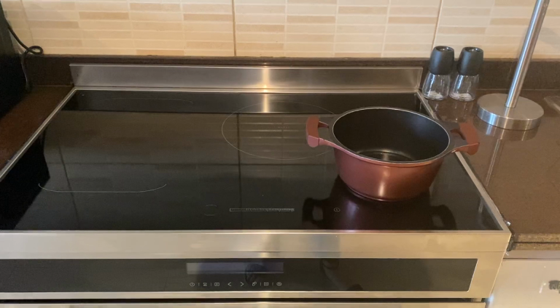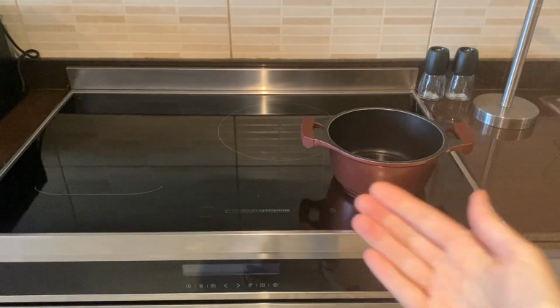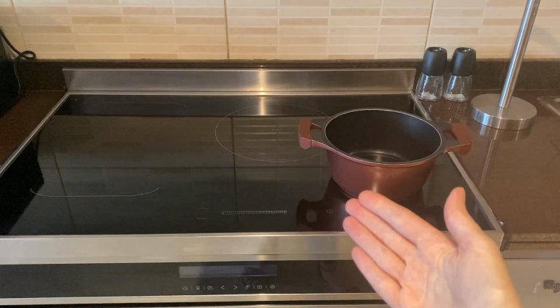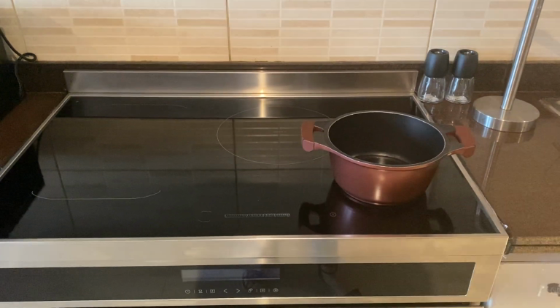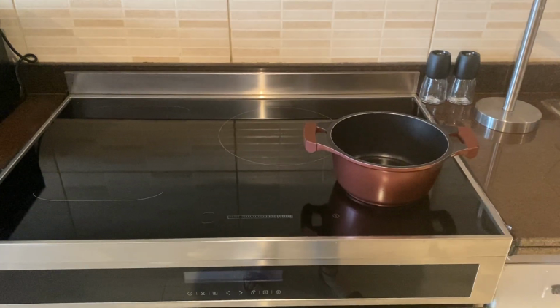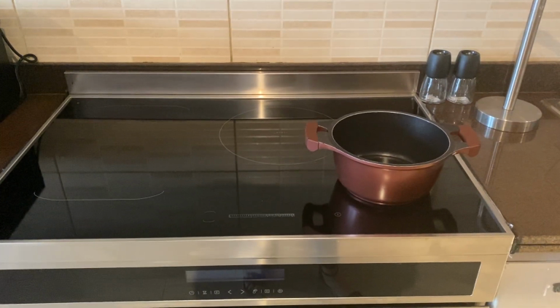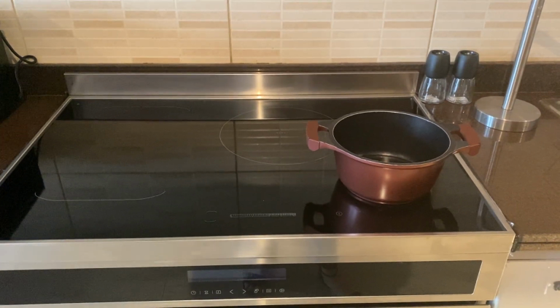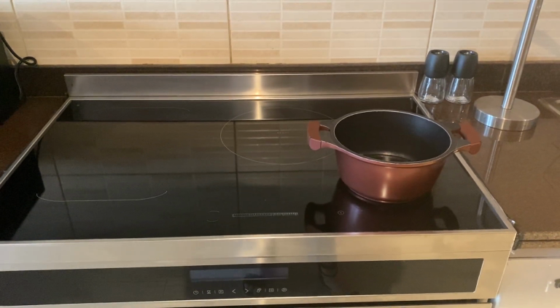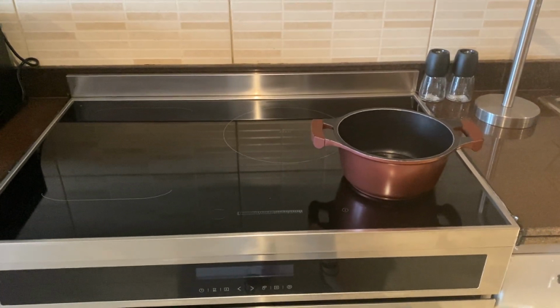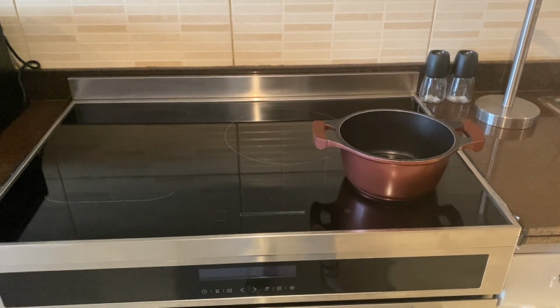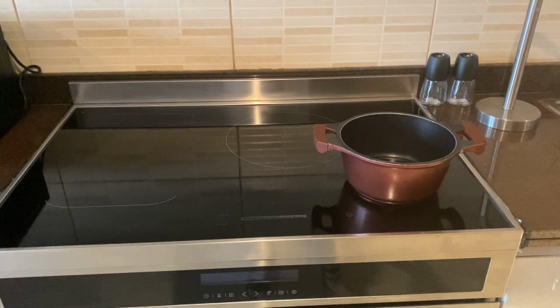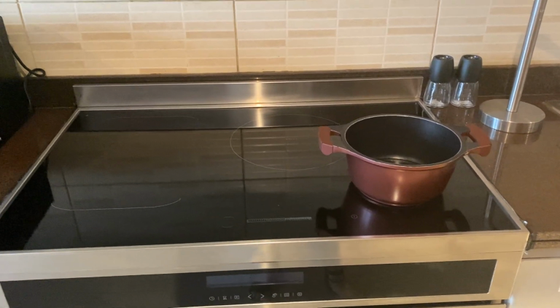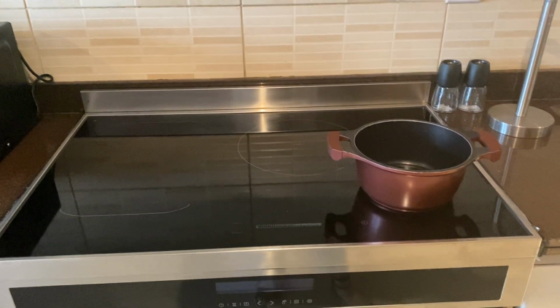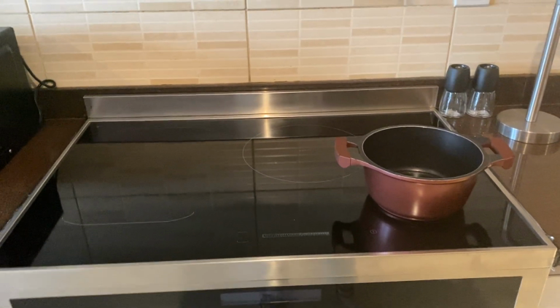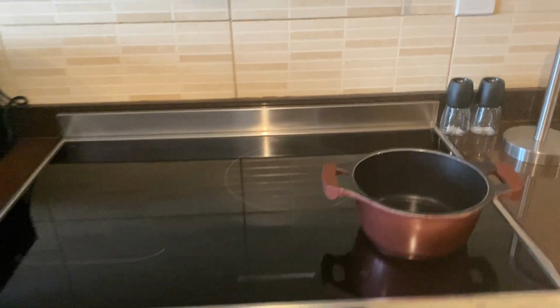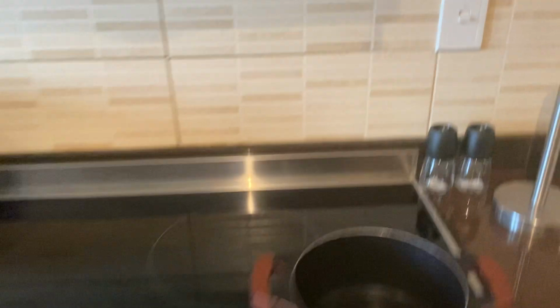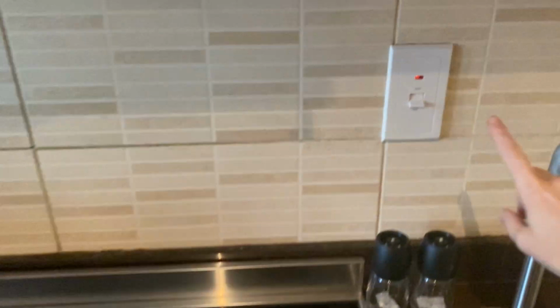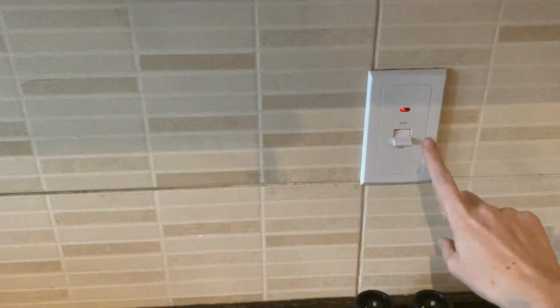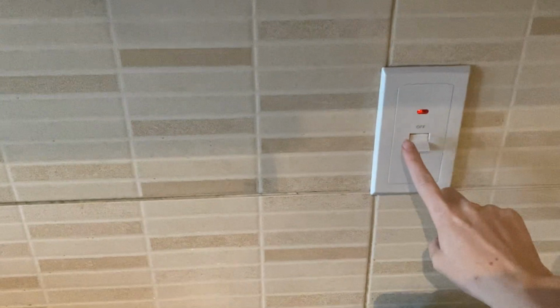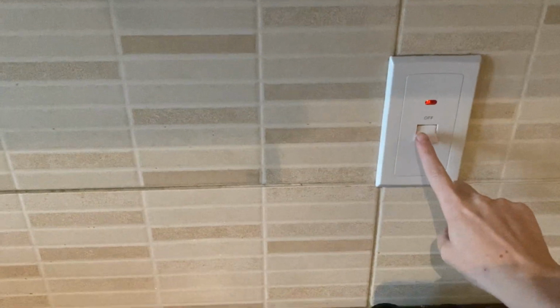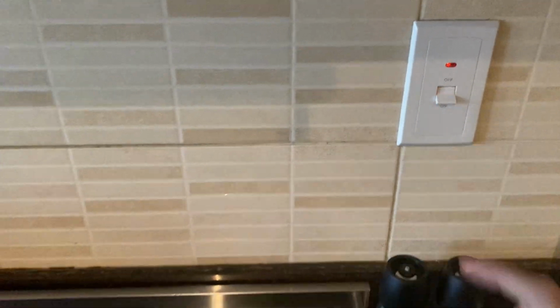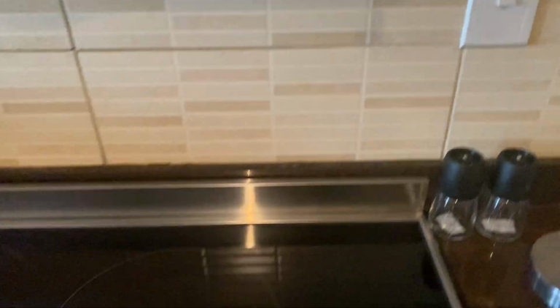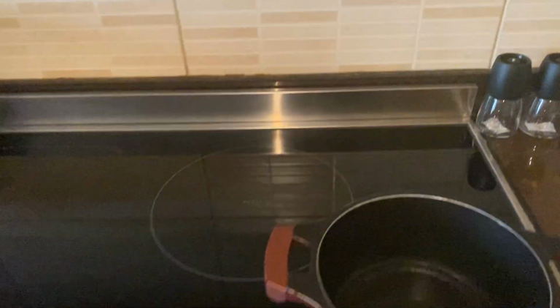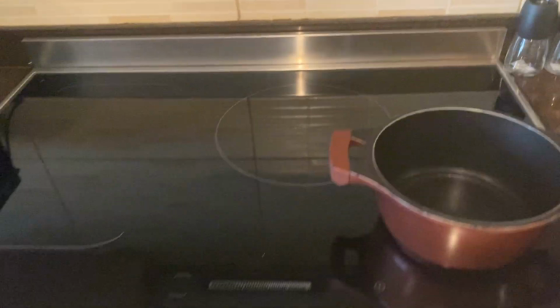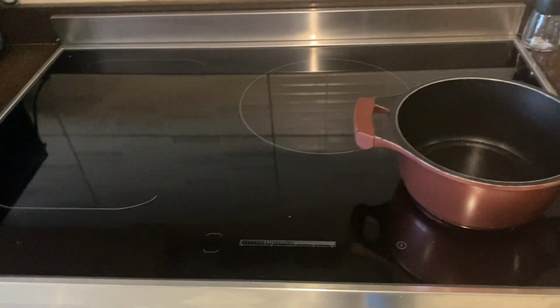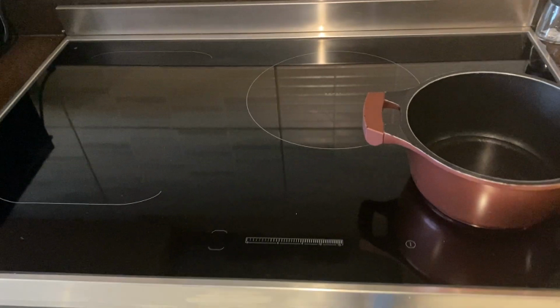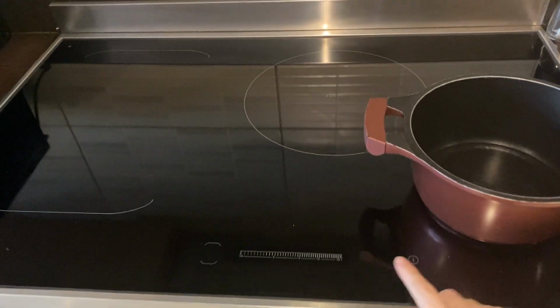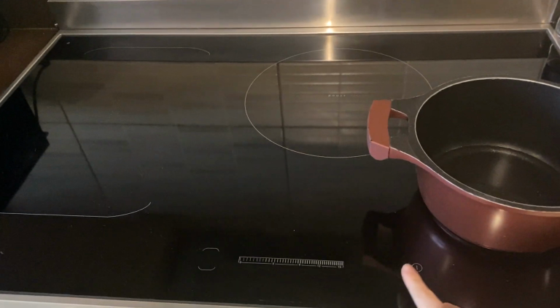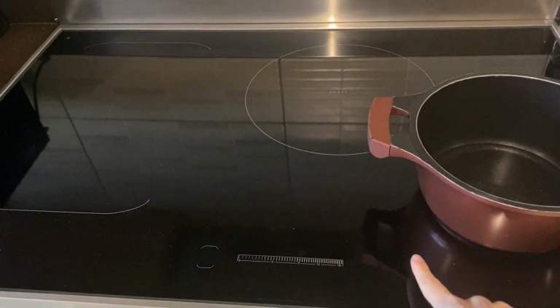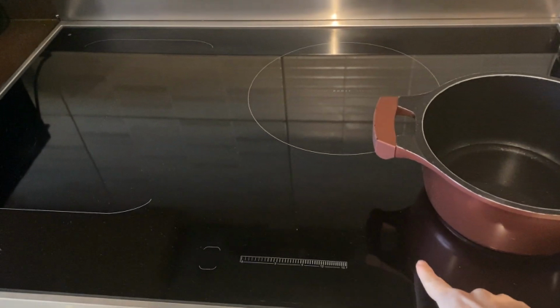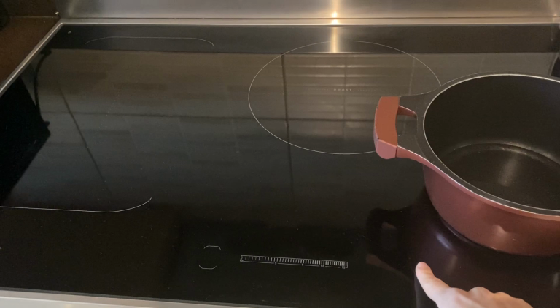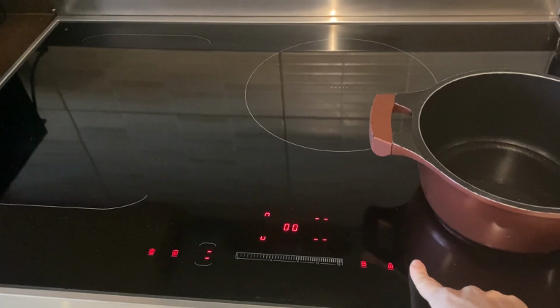Here we have the induction stove. To operate it, make sure the wall switch is on, then press the on and off button.